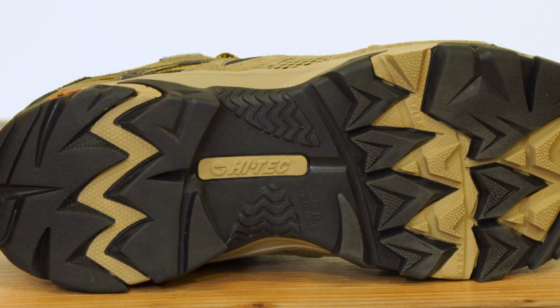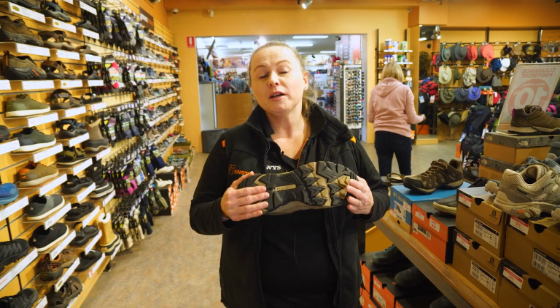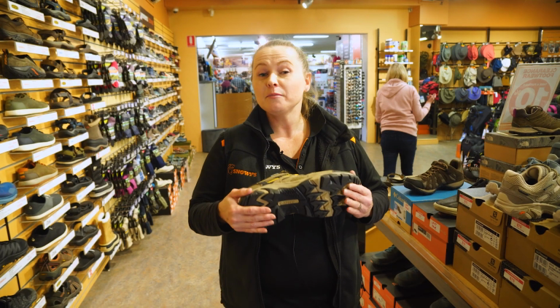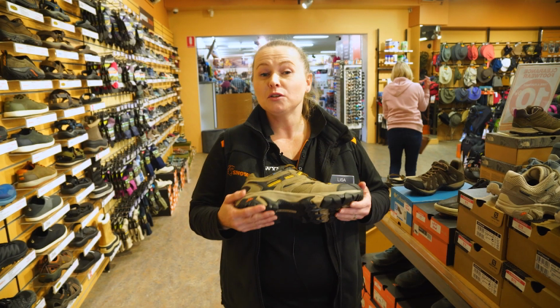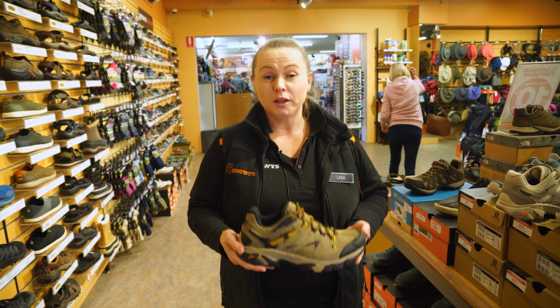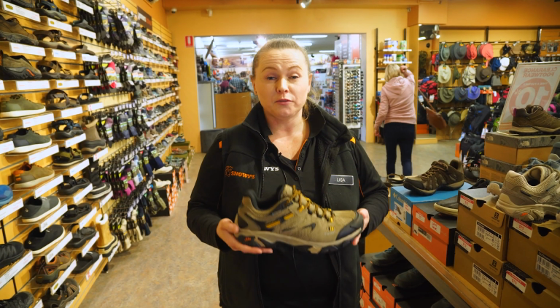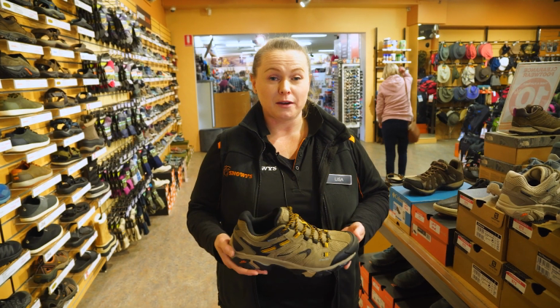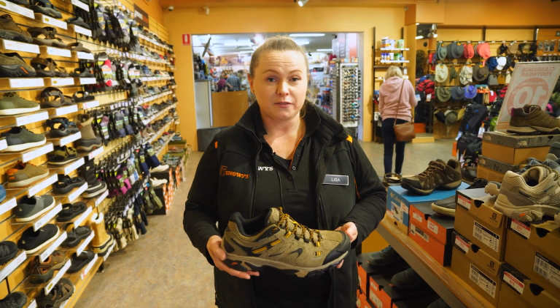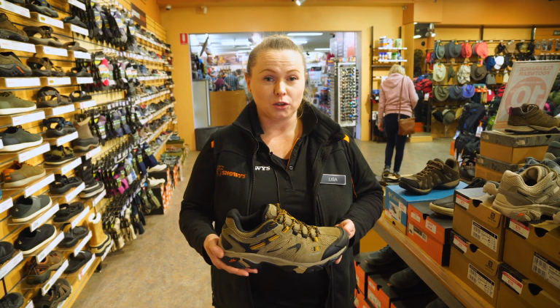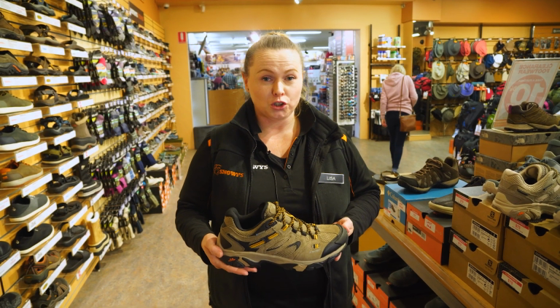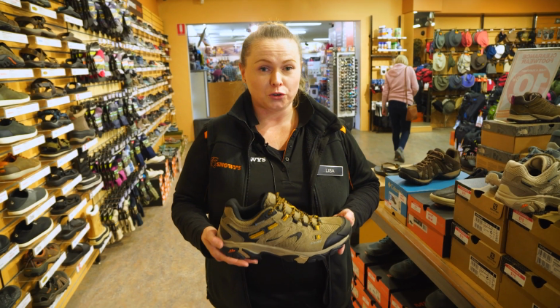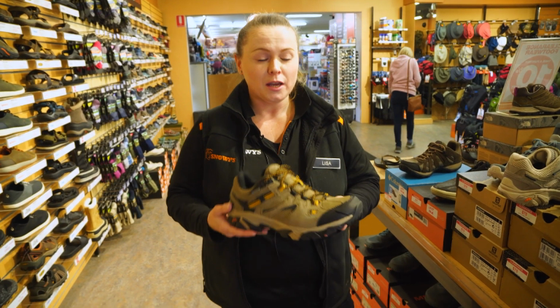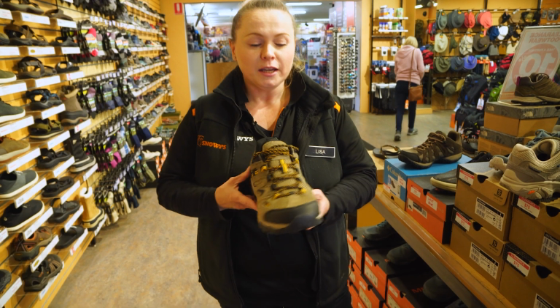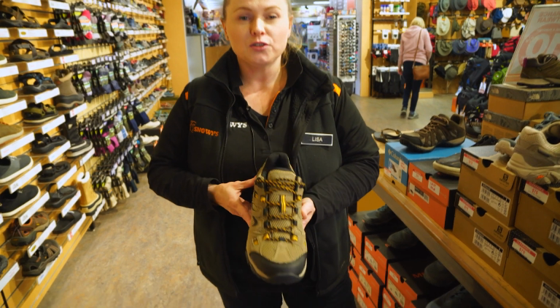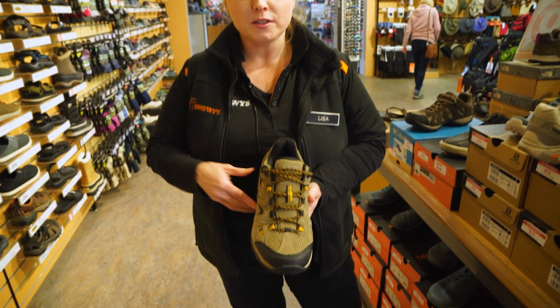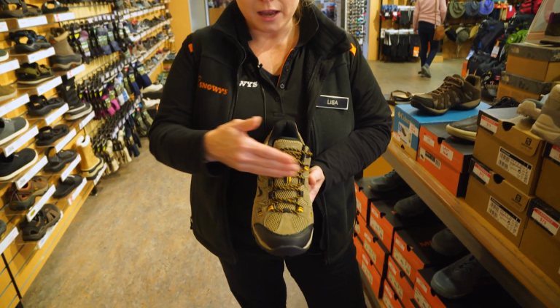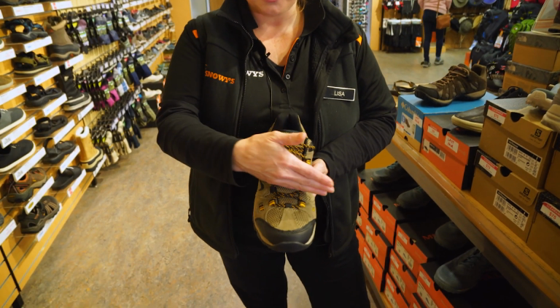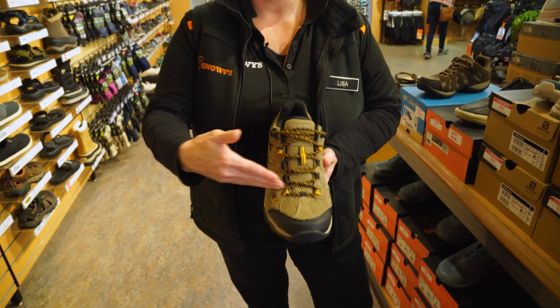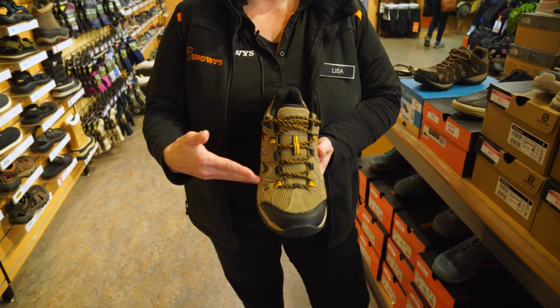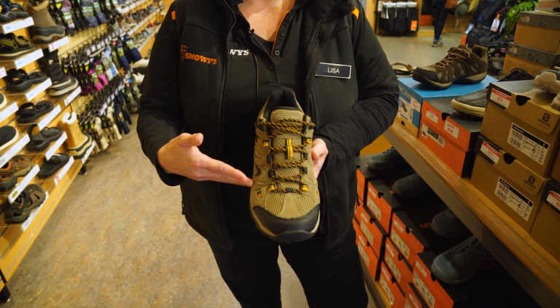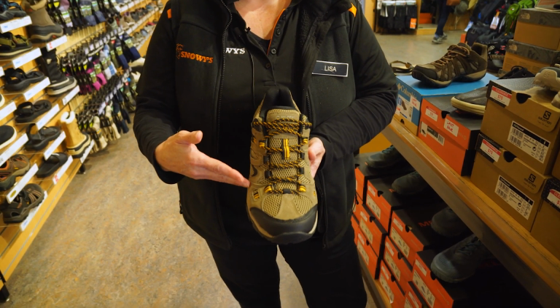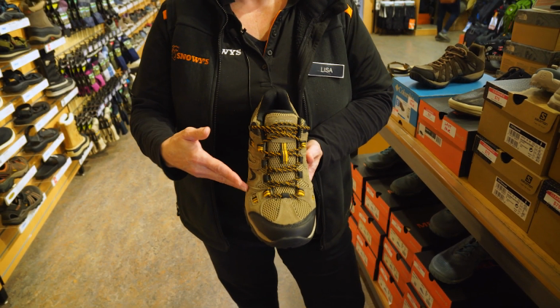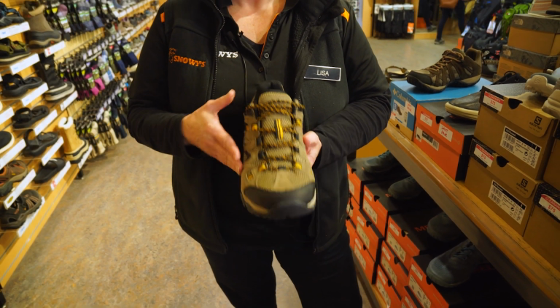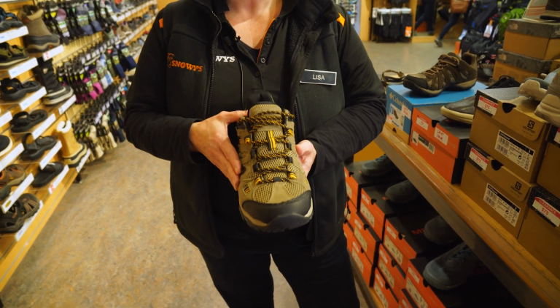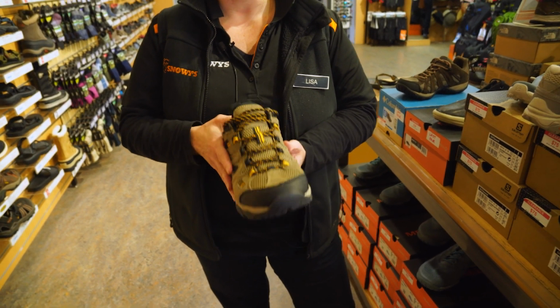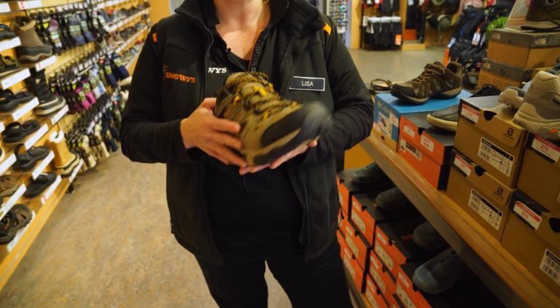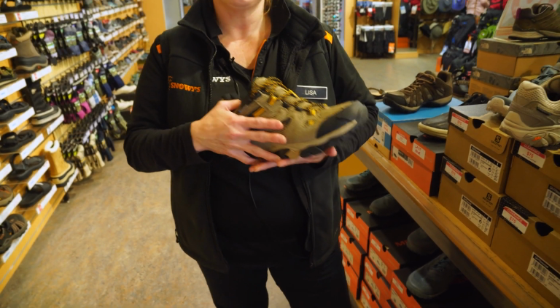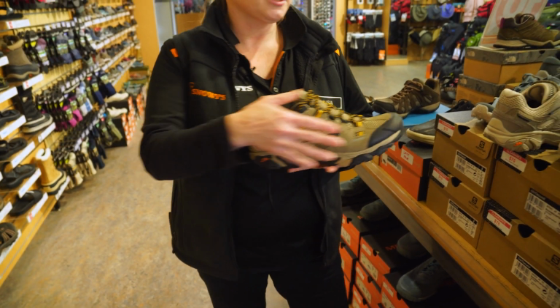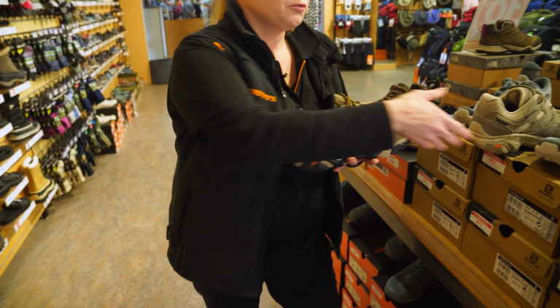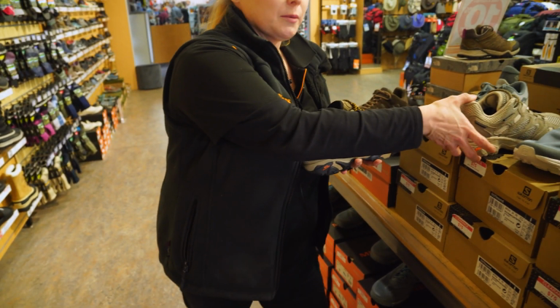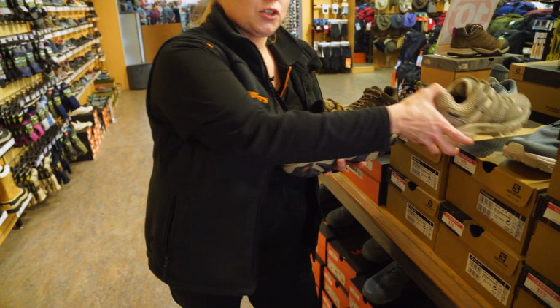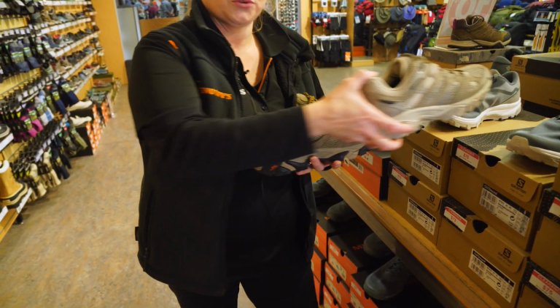Now when it comes to the width of the Ravus Vent Low Shoe, it suits an average foot. Also, it's available for women too.